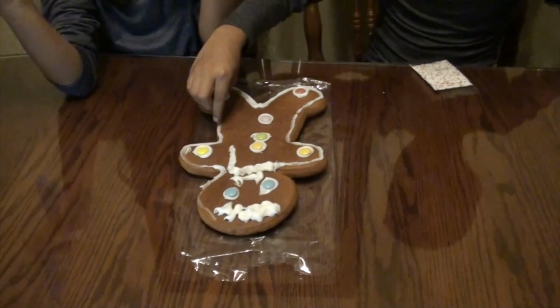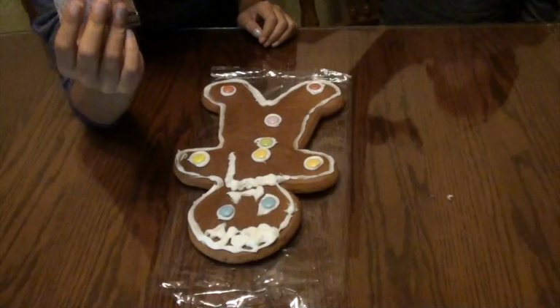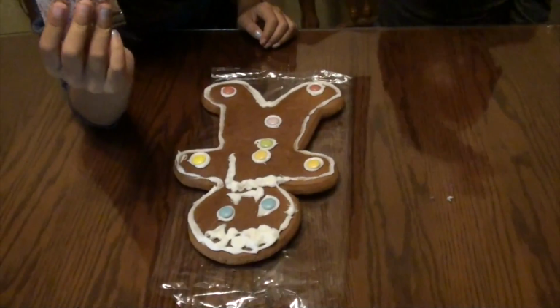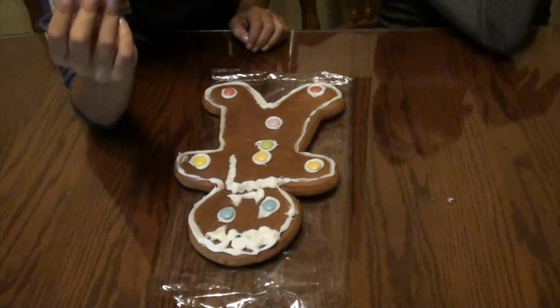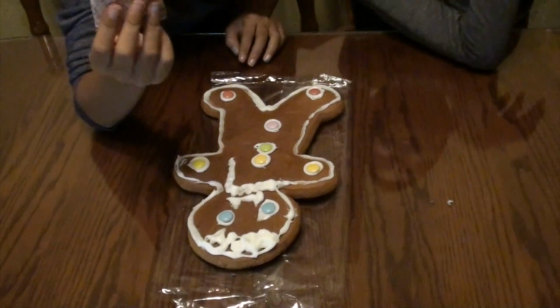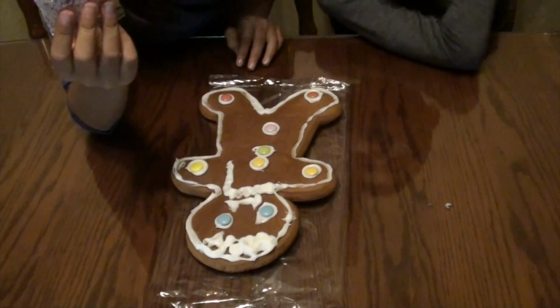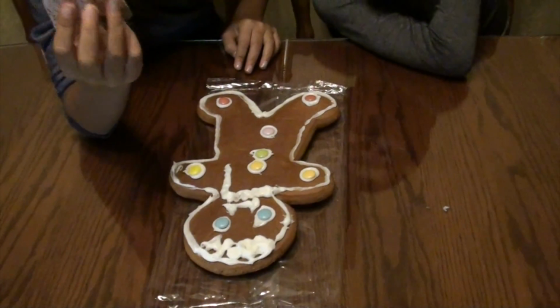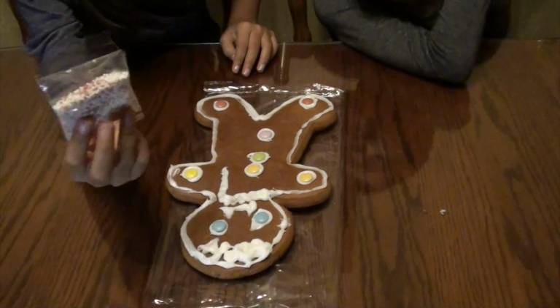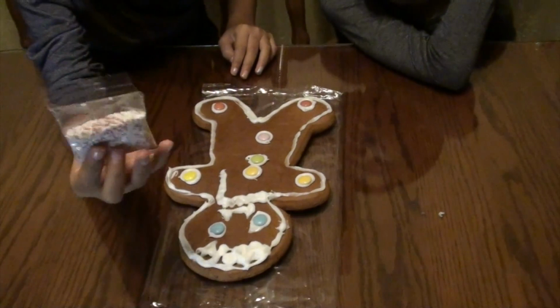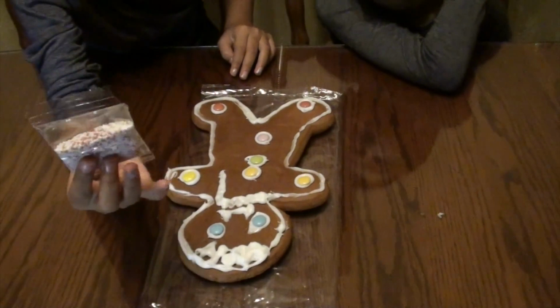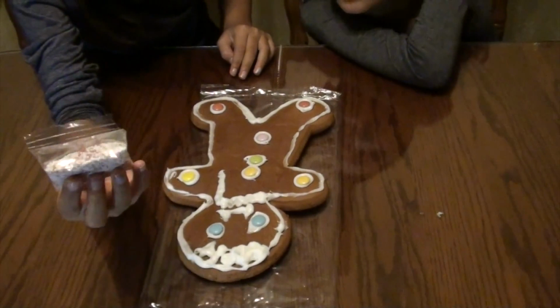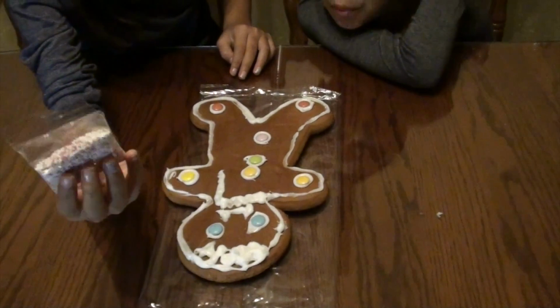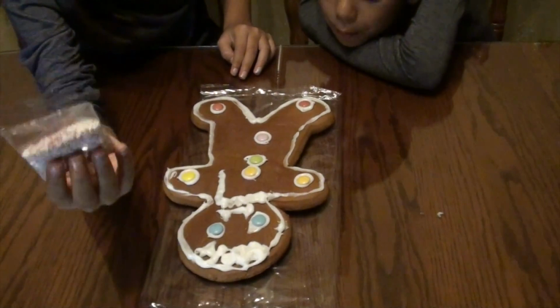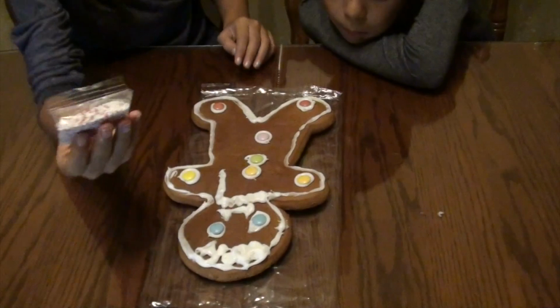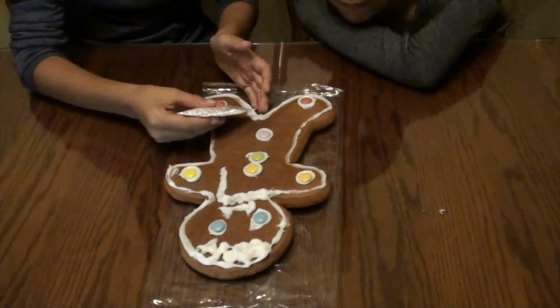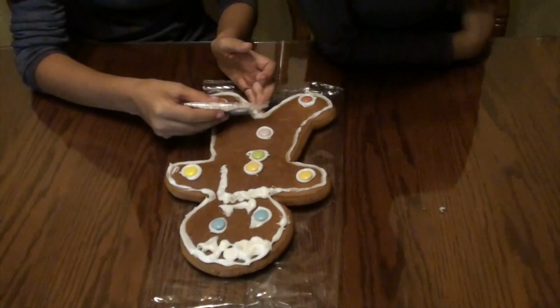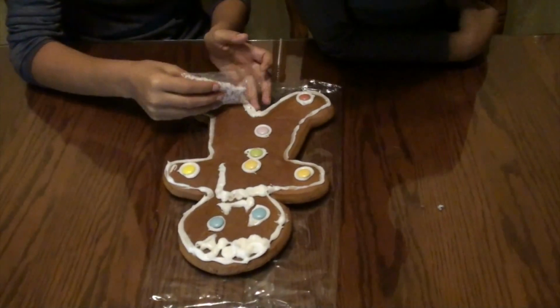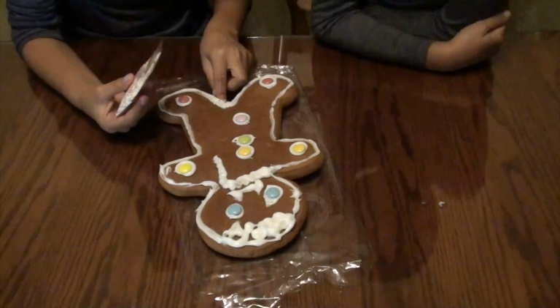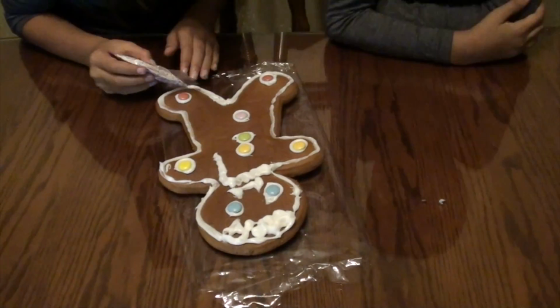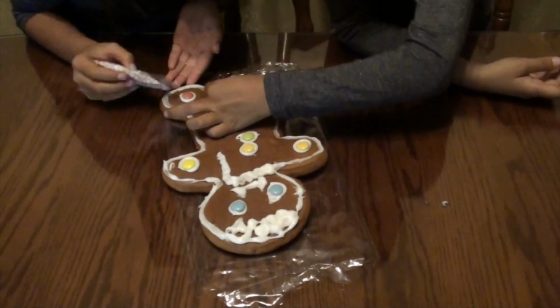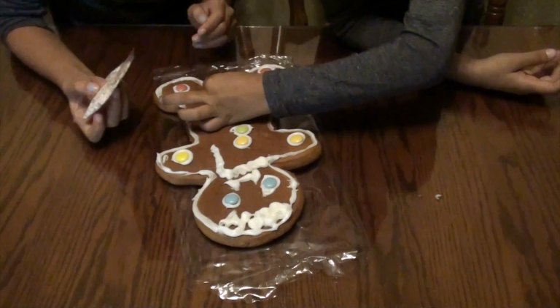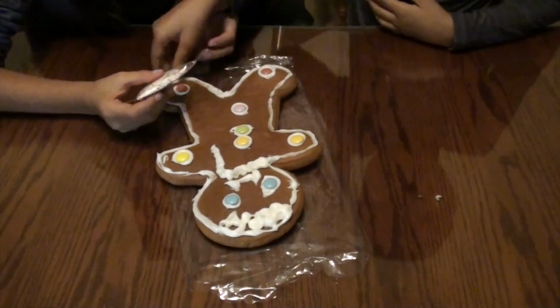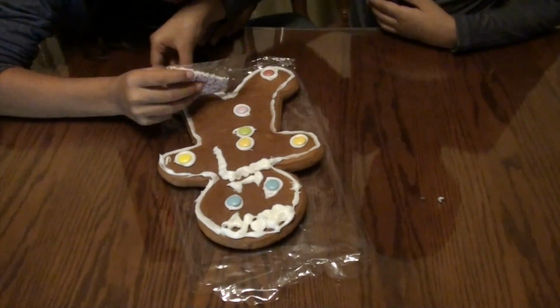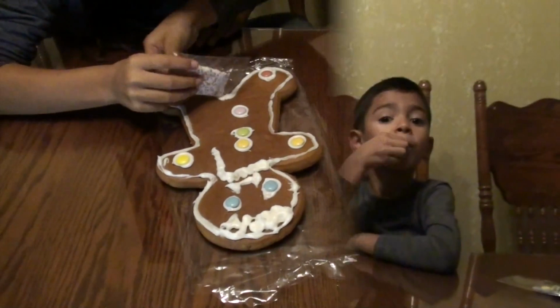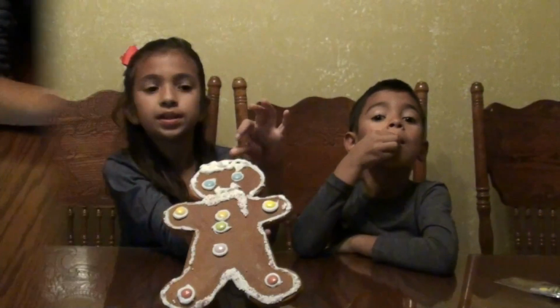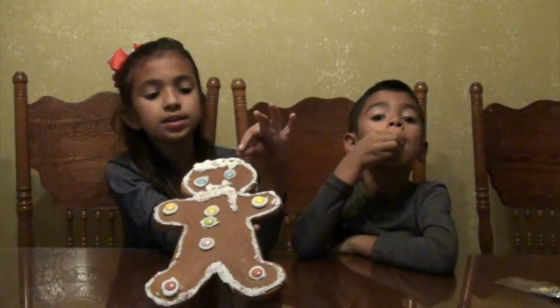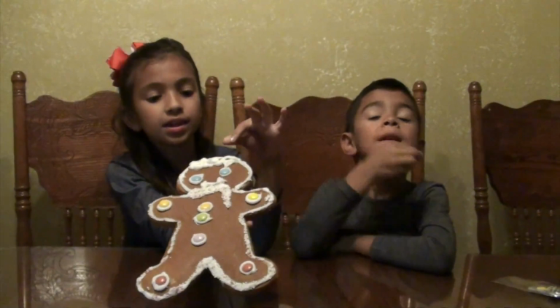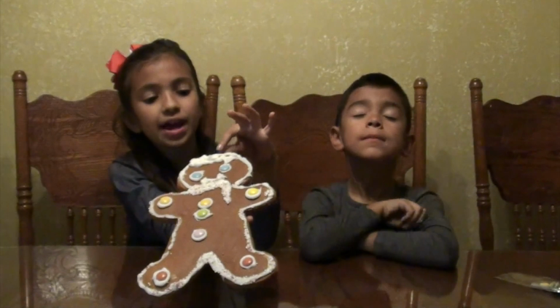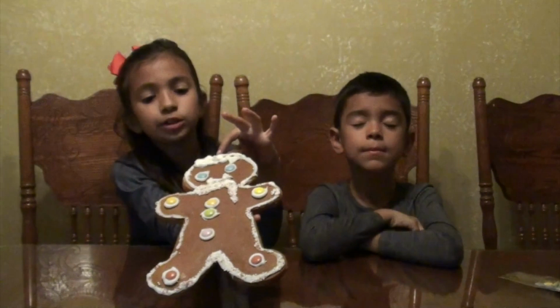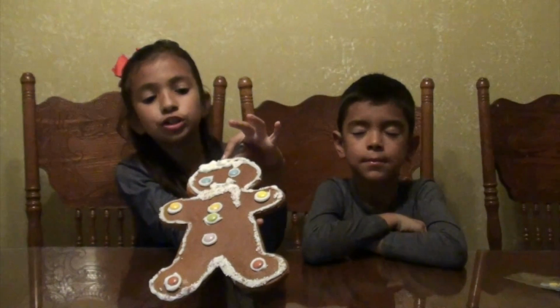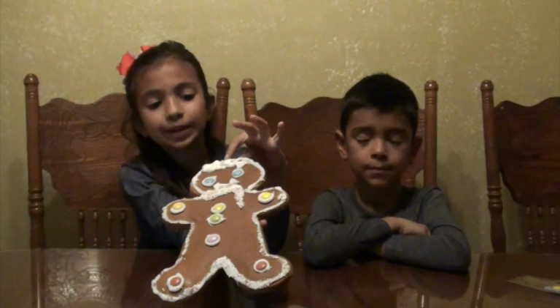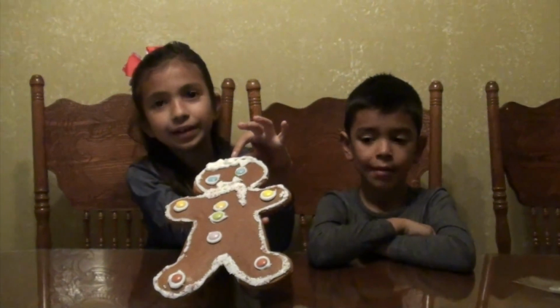The first thing we're going to do is put on the sprinkles. This is our gingerbread man!